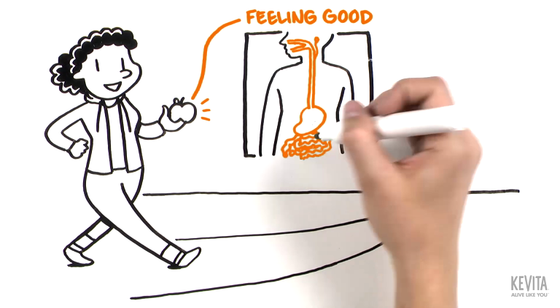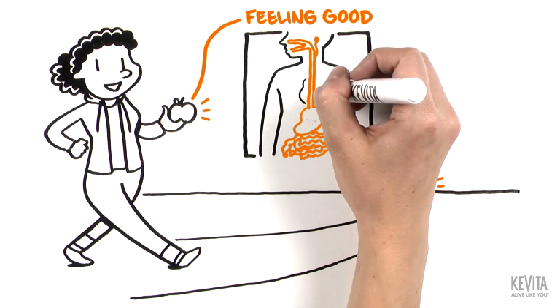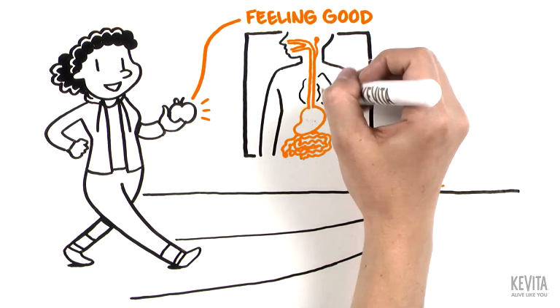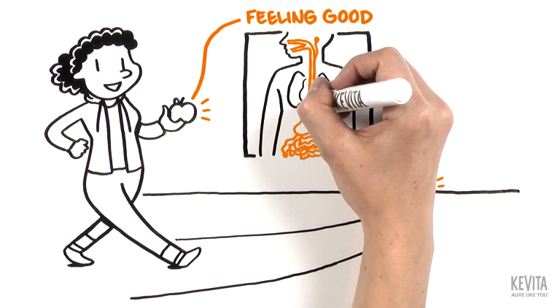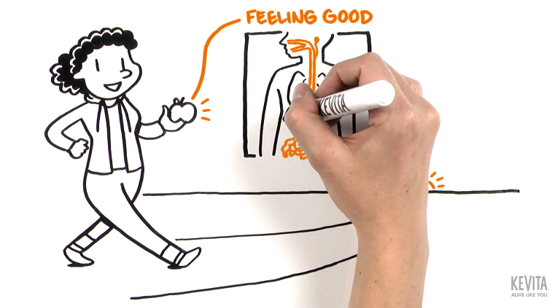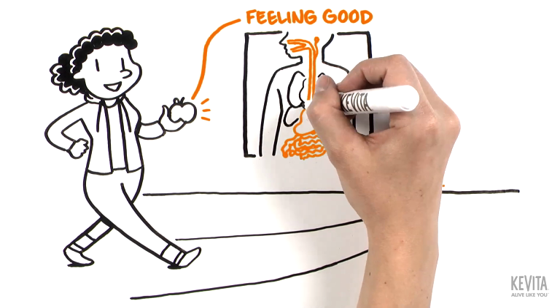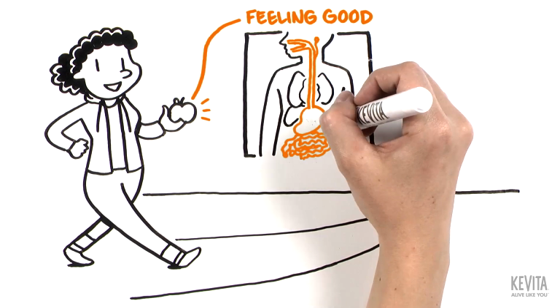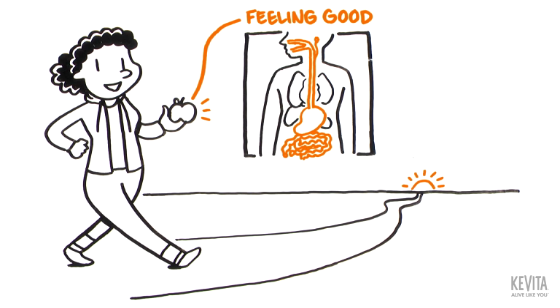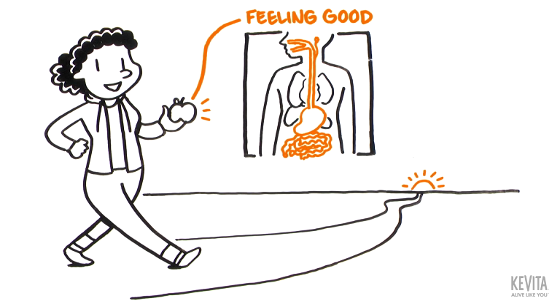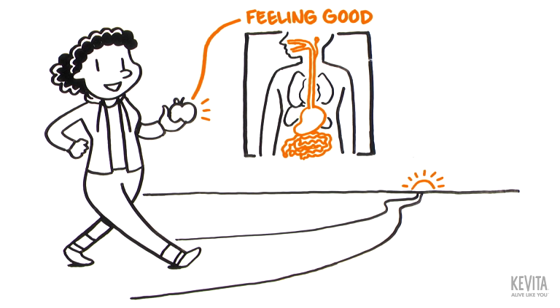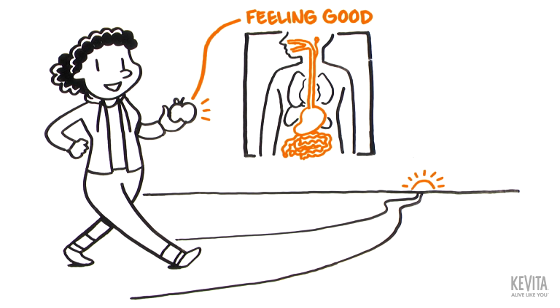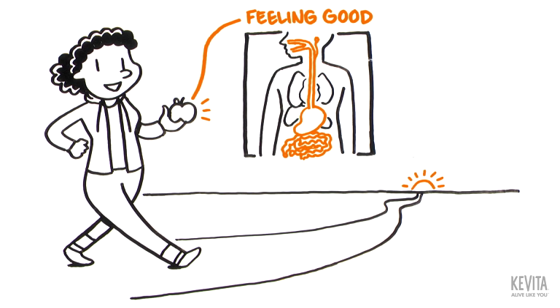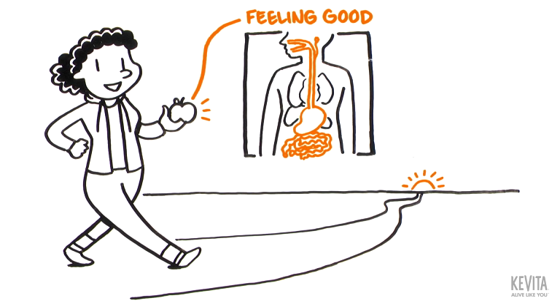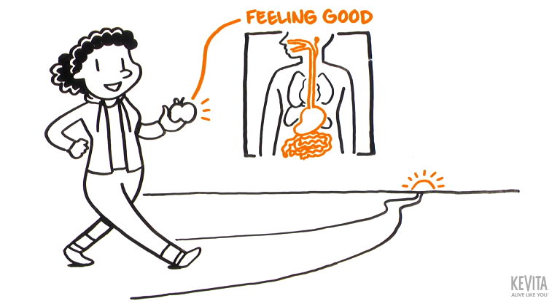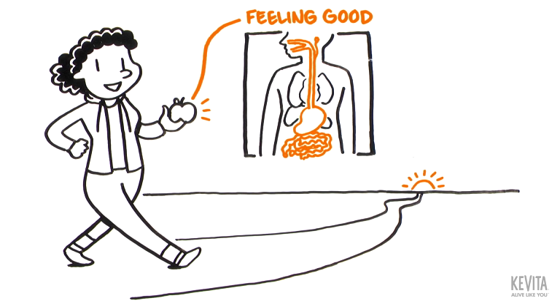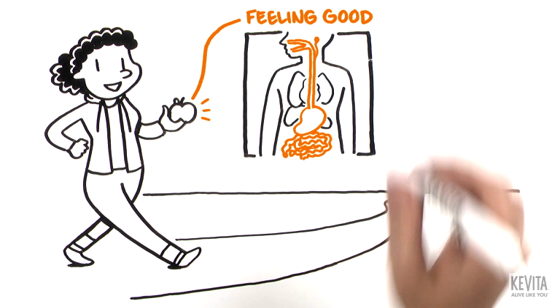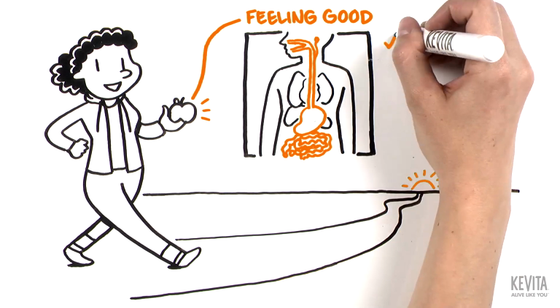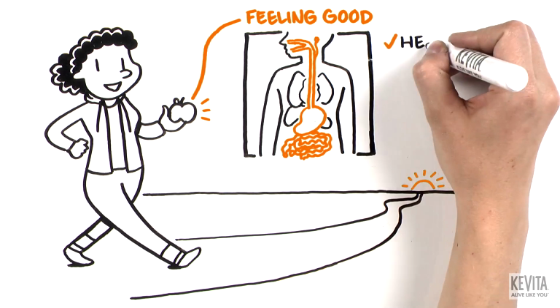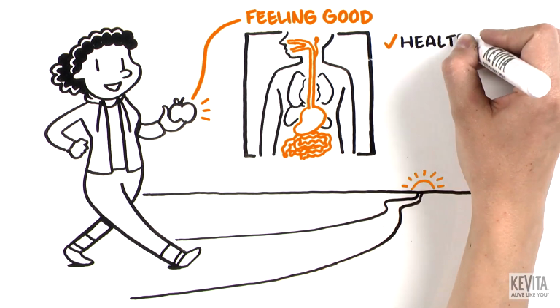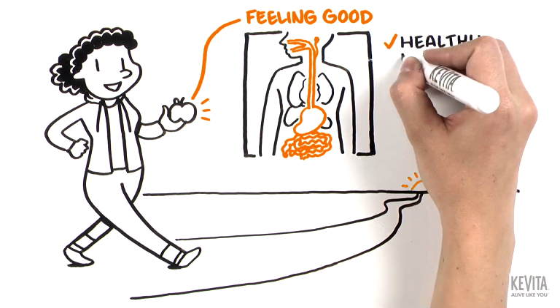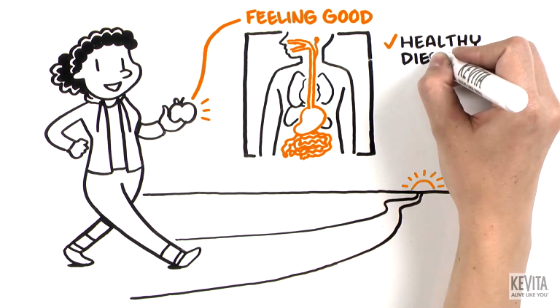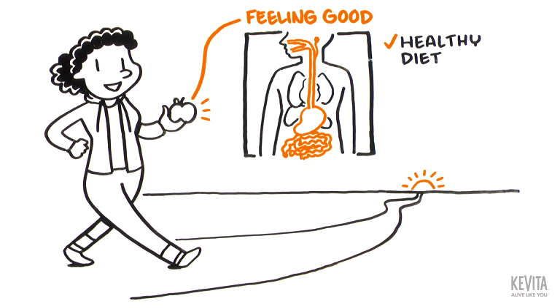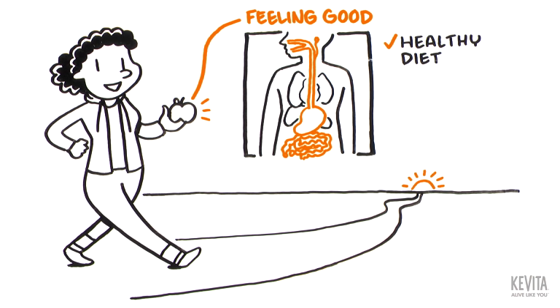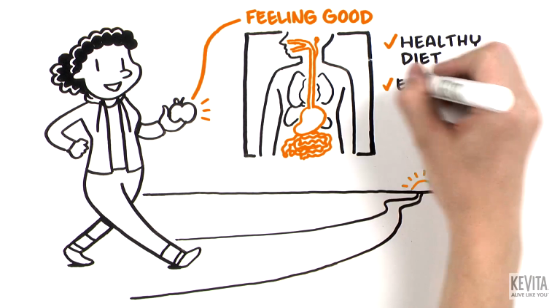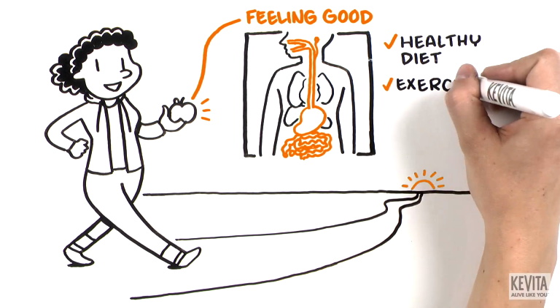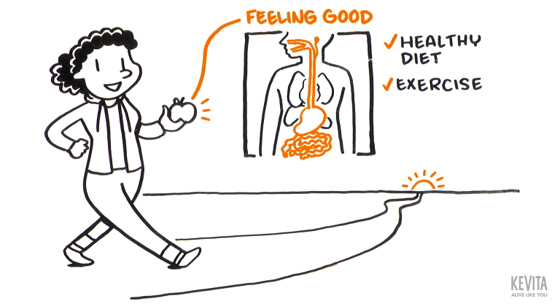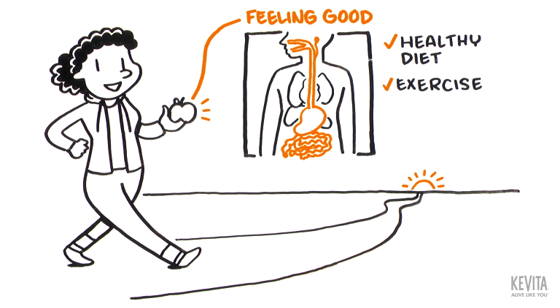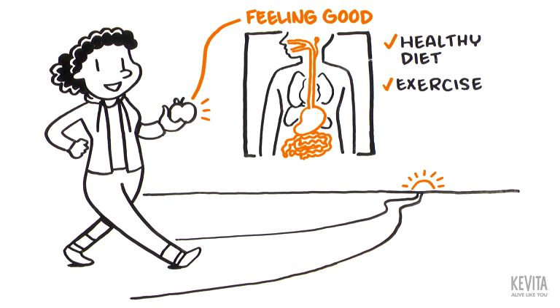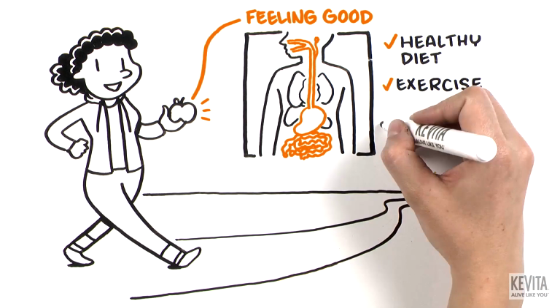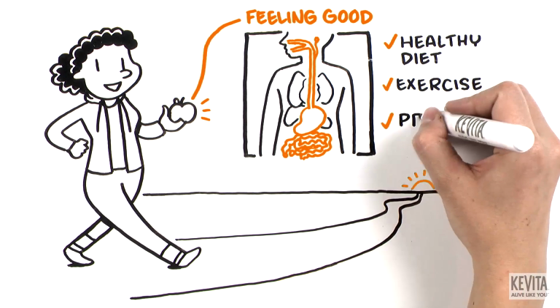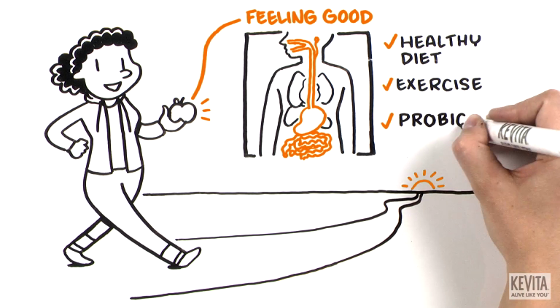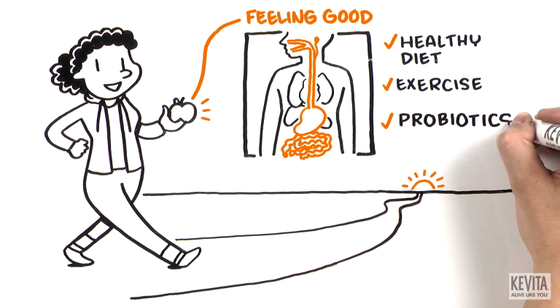There are many important factors that contribute to healthy digestion, like eating a healthy diet, exercise, and probiotics.